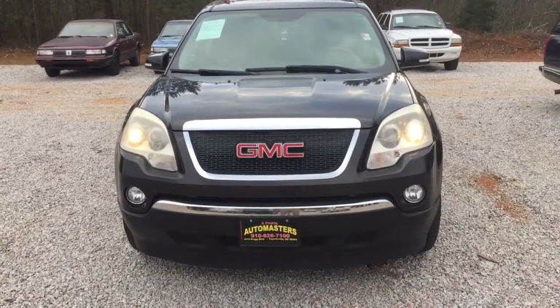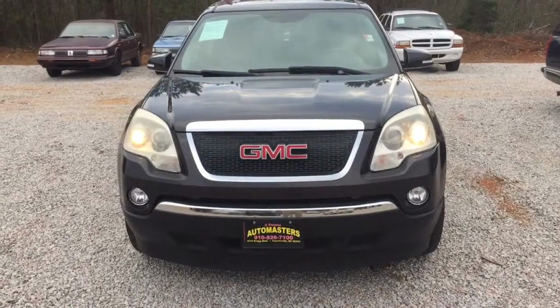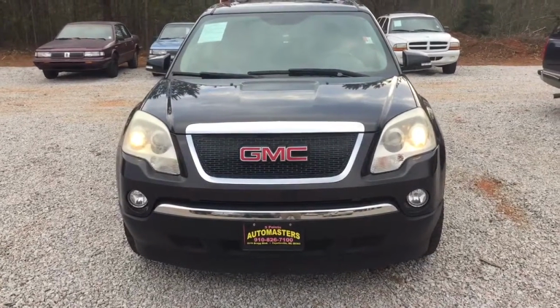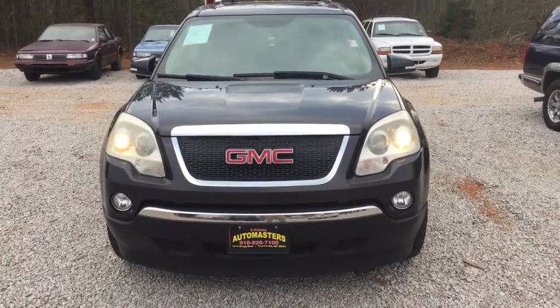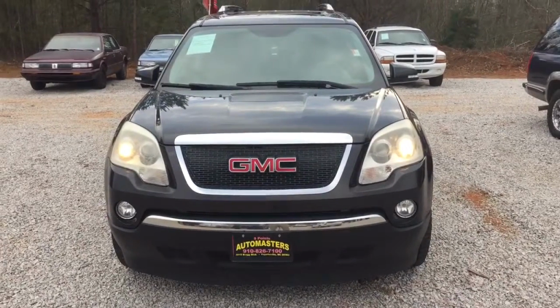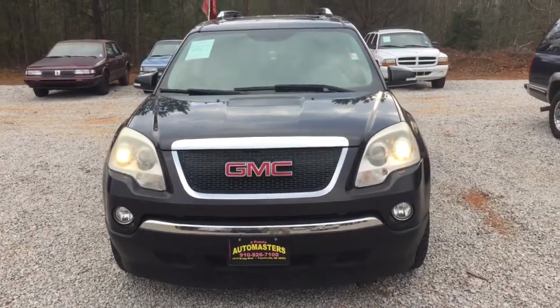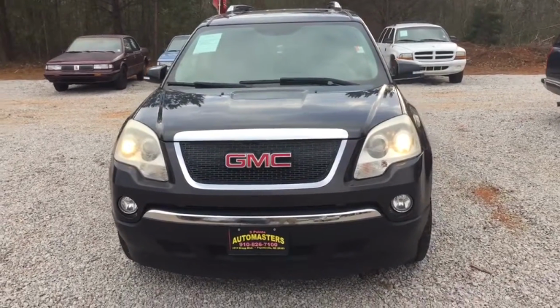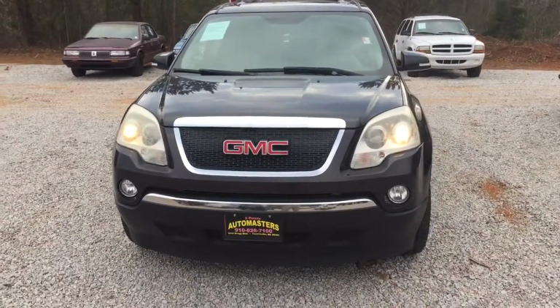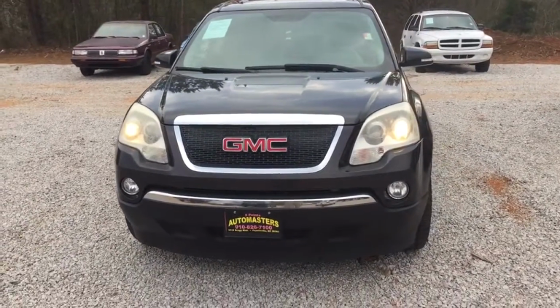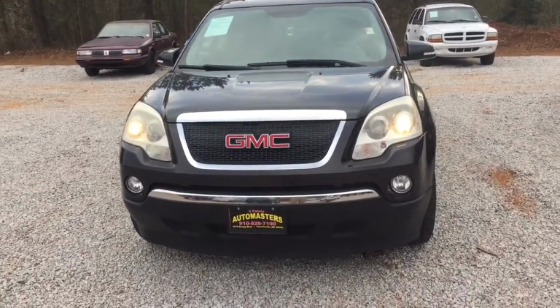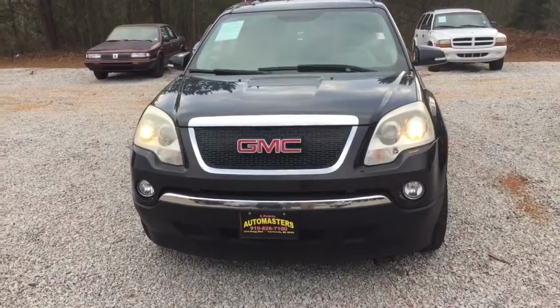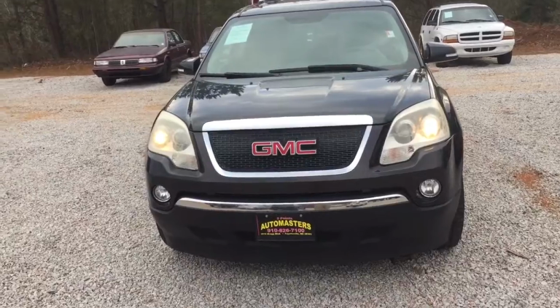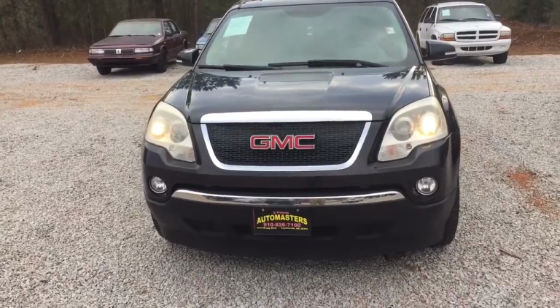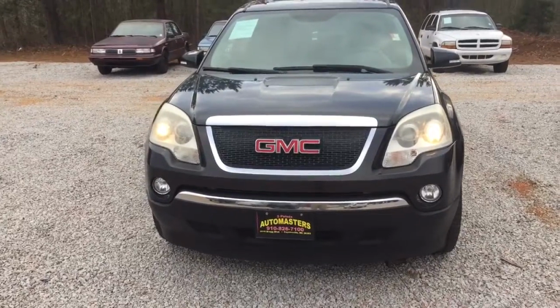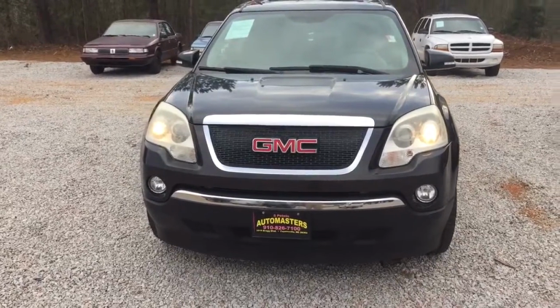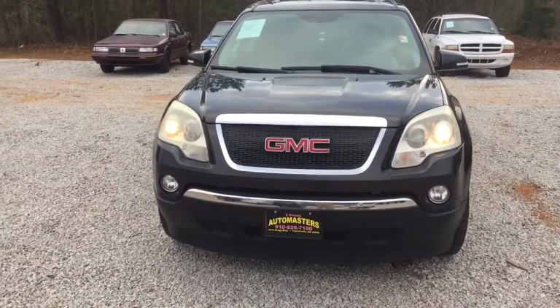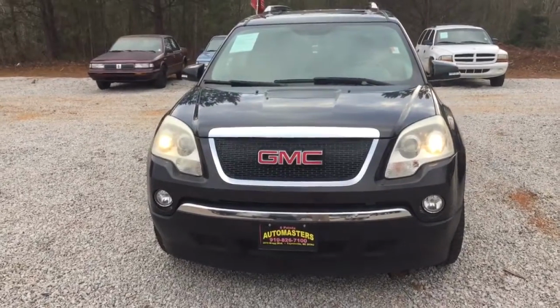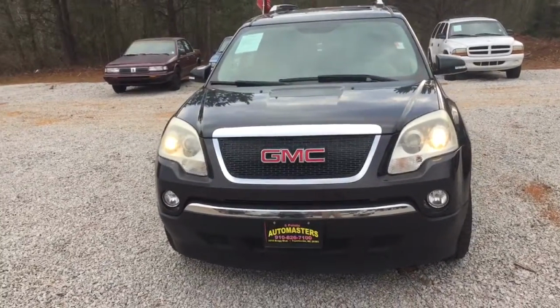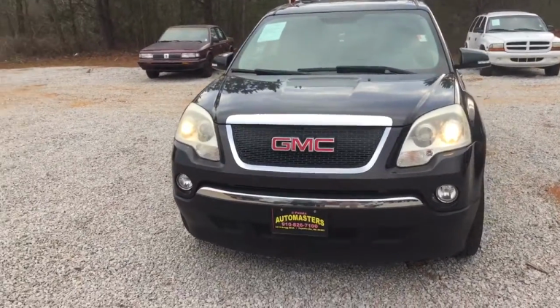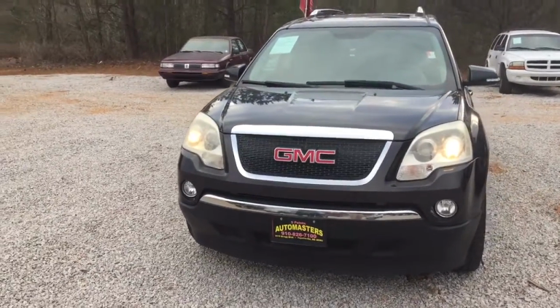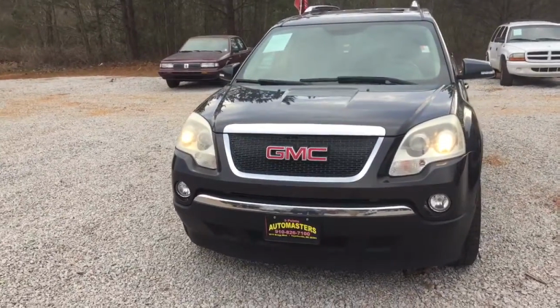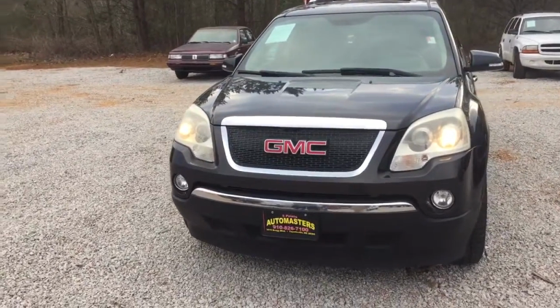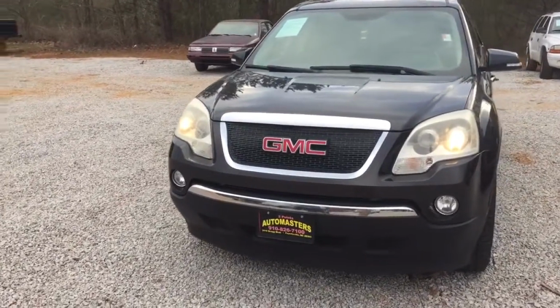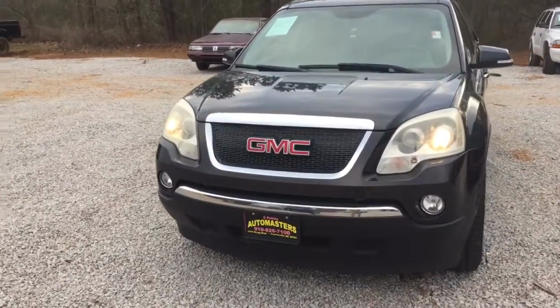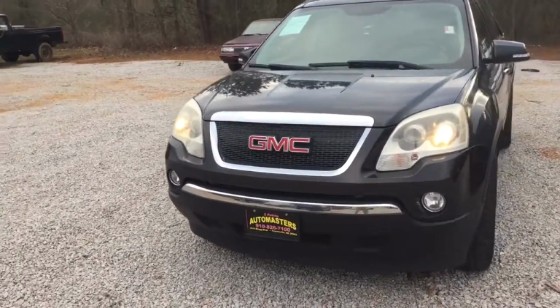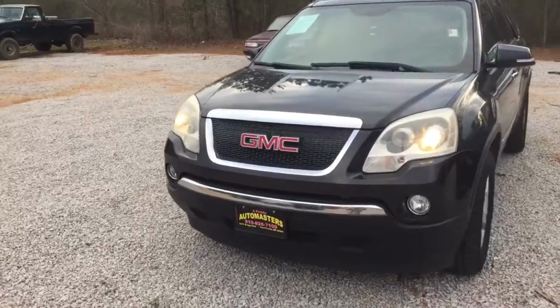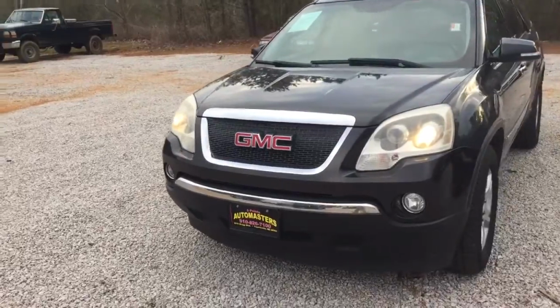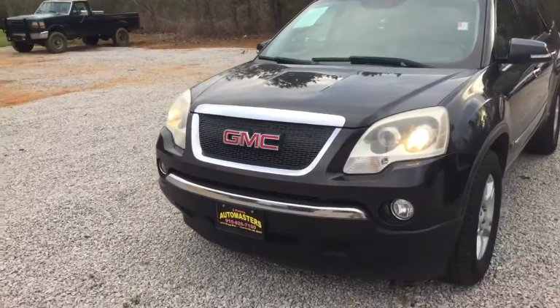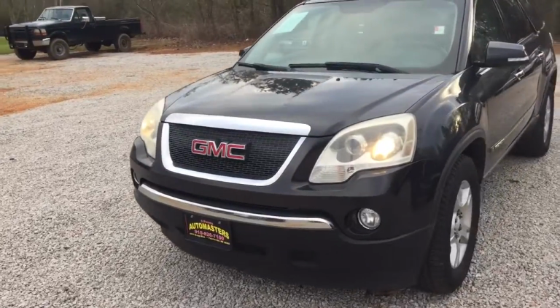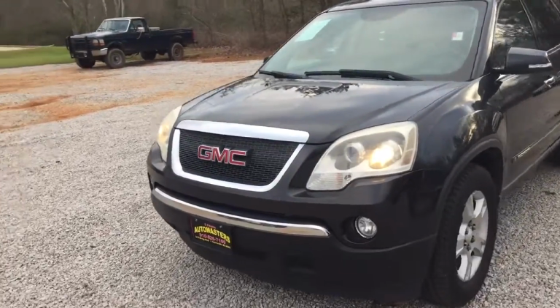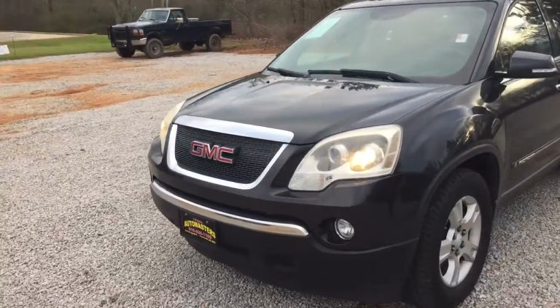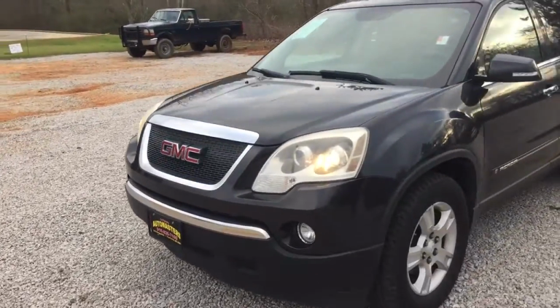Hey Gabriels, it's Cy Freeman here at Jimmy Britt Chevrolet, and here's the 2007 GMC Acadia I was telling you about. I'm just going to do a quick walk around so you can have a full visual of the vehicle.